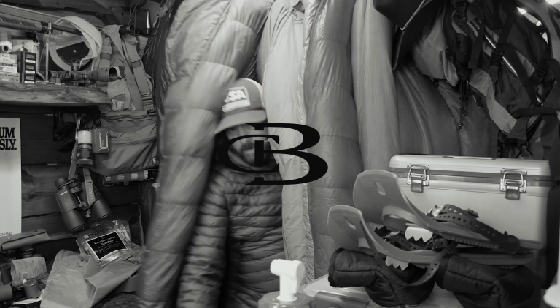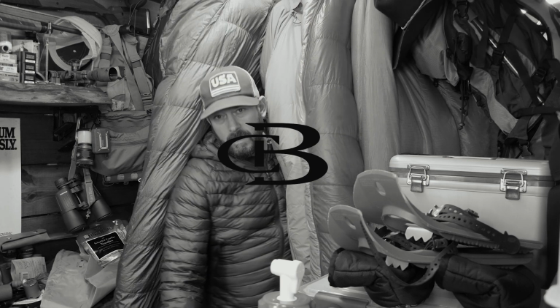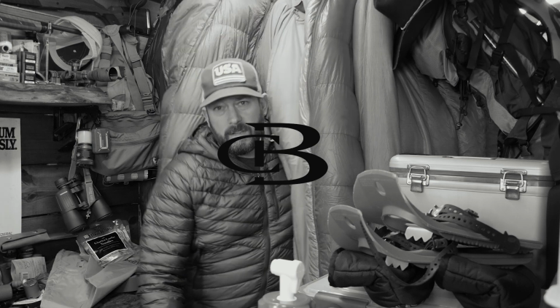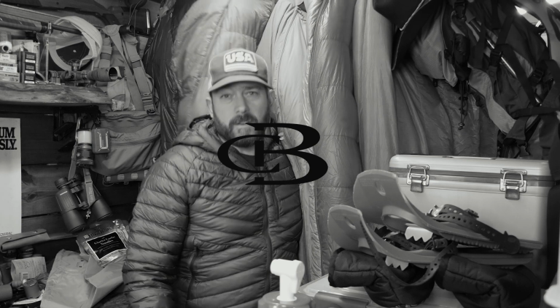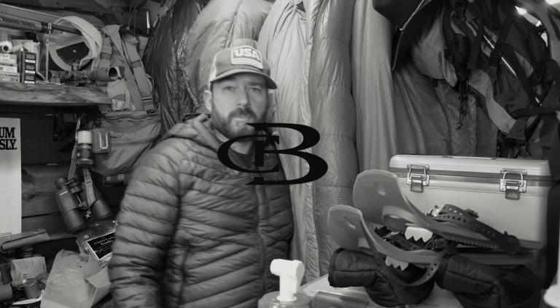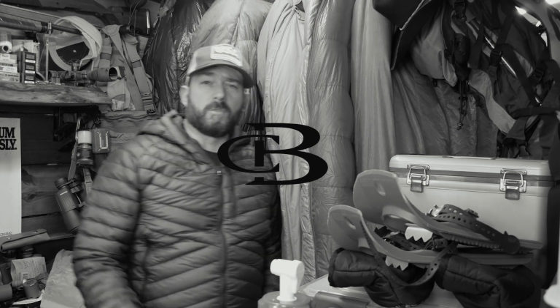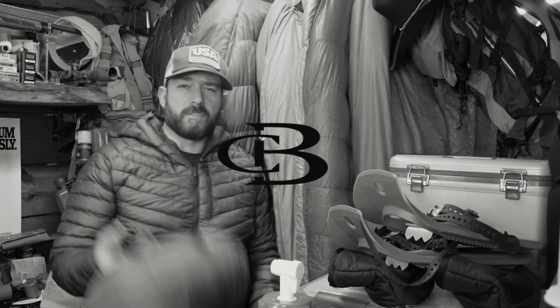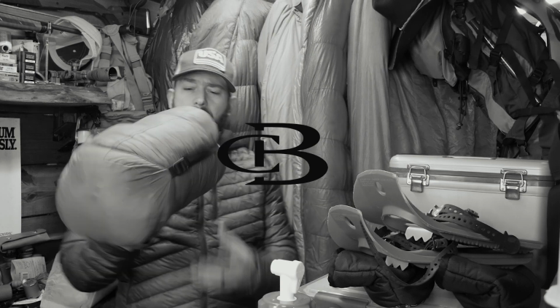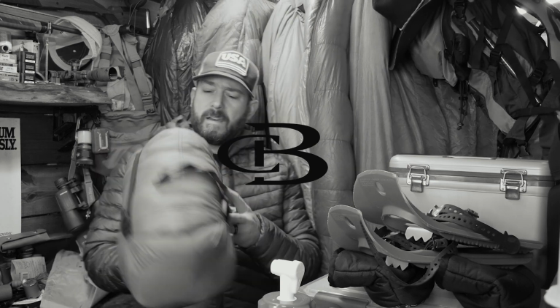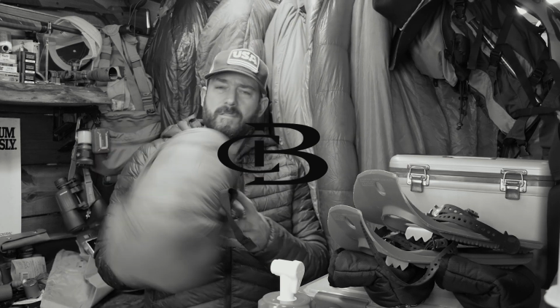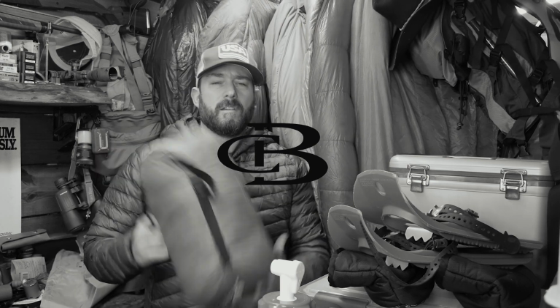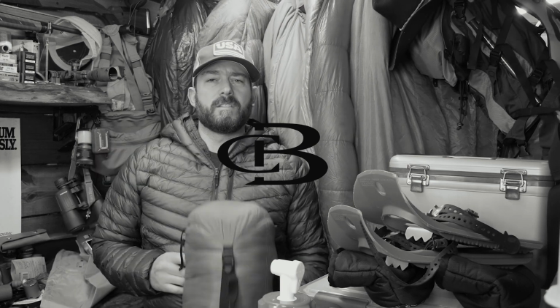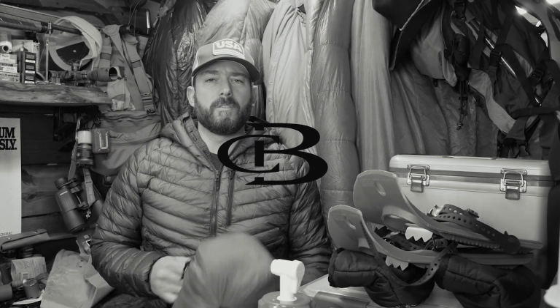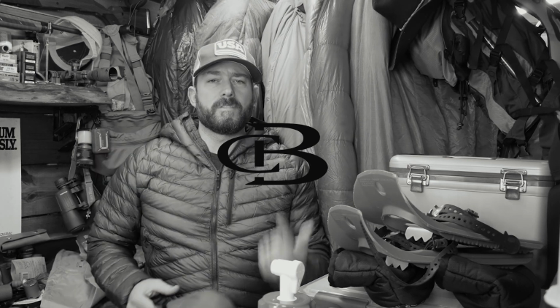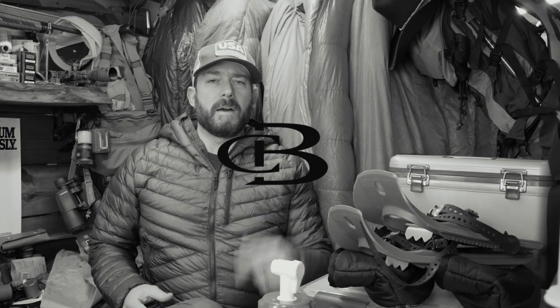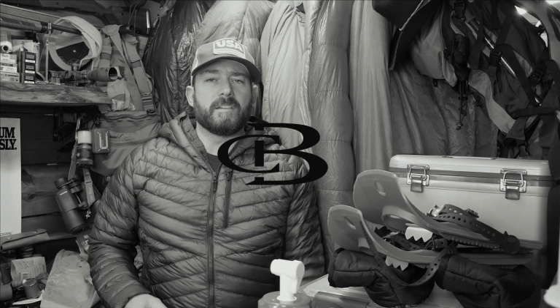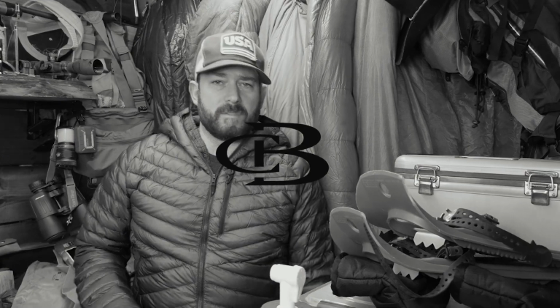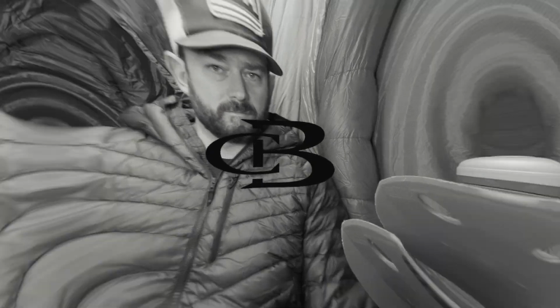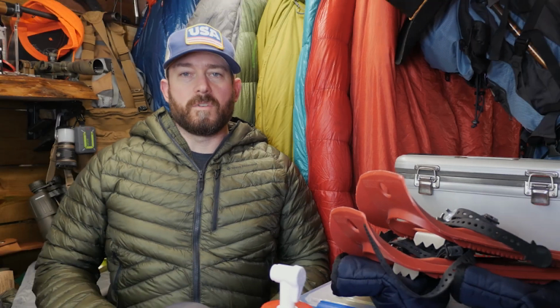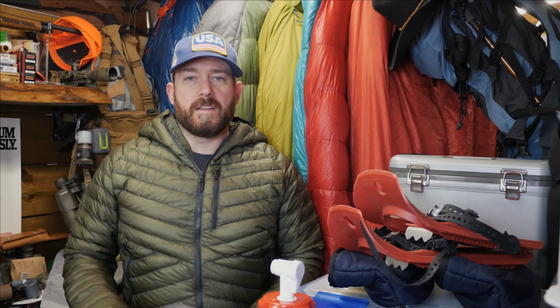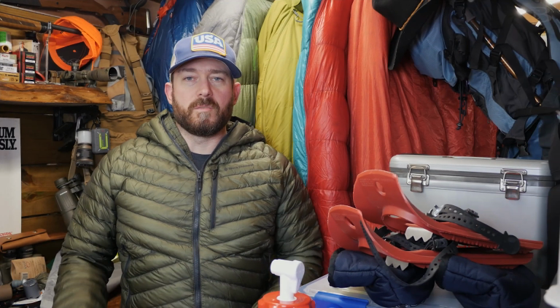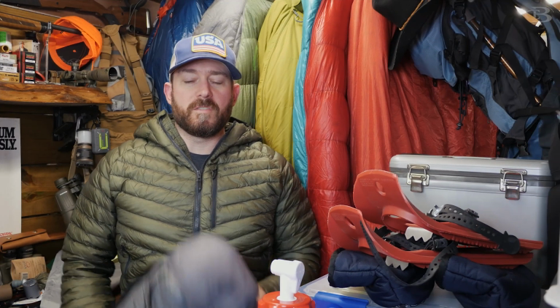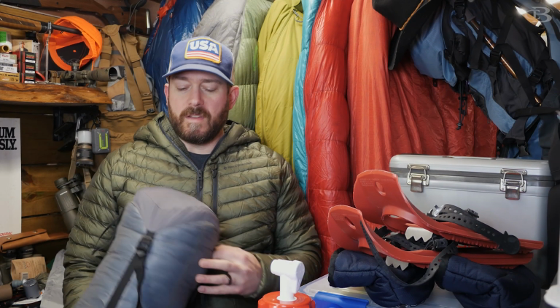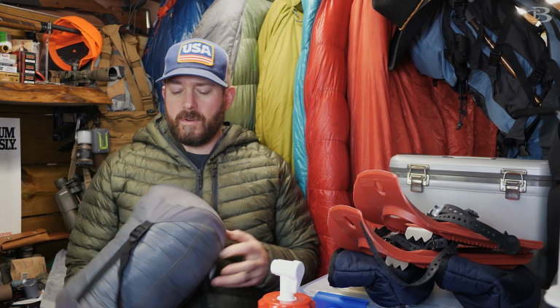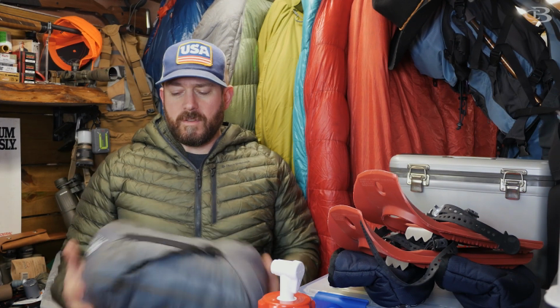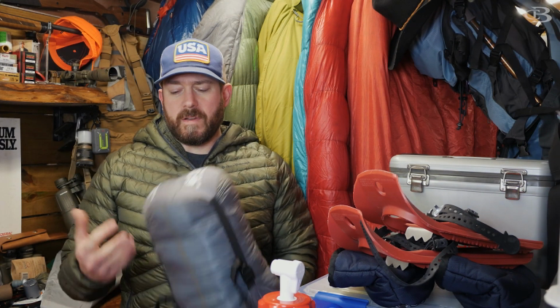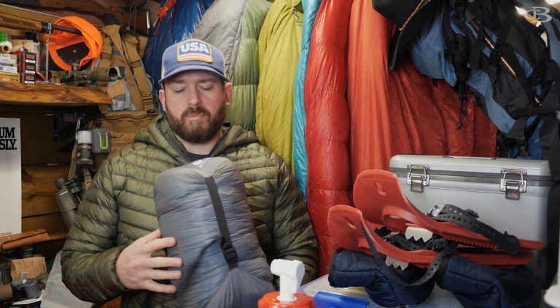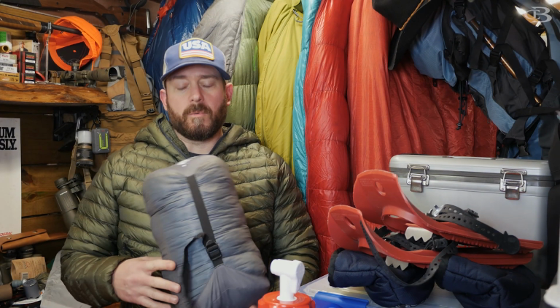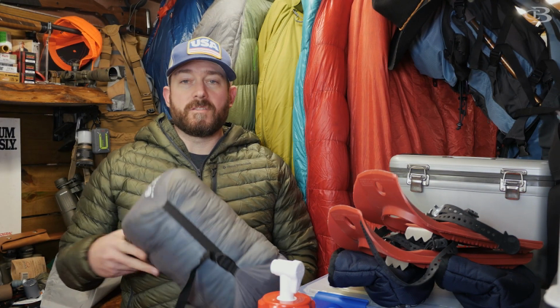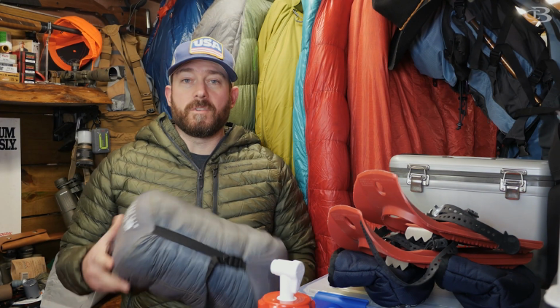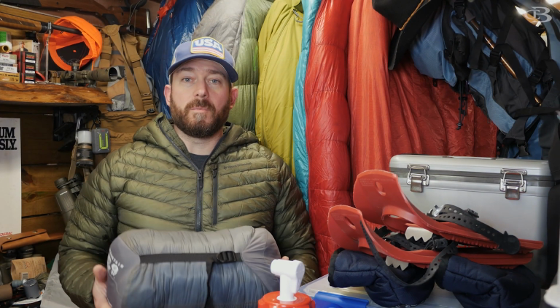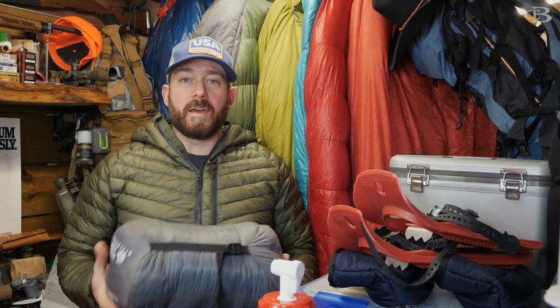So how exactly are you supposed to store your sleeping bags? Stay tuned for some of my tips. What's going on guys? This is Birds and today we're going to talk about the proper way to store your sleeping bags.